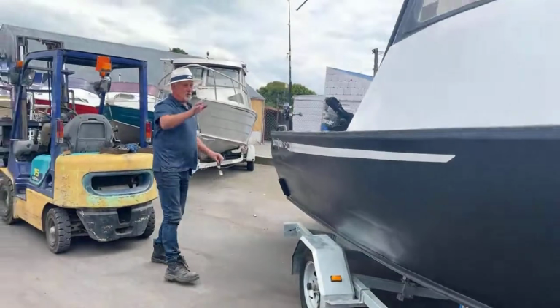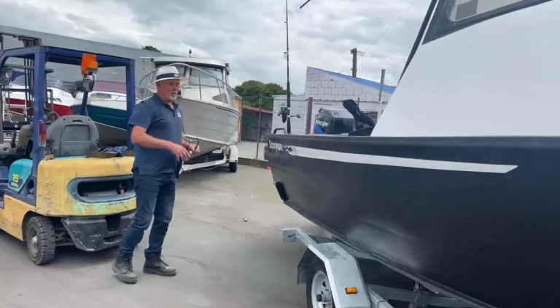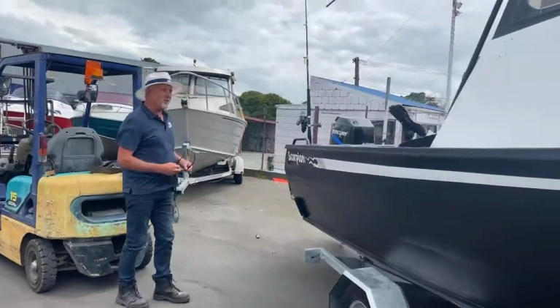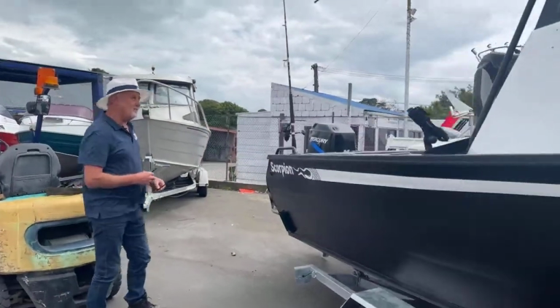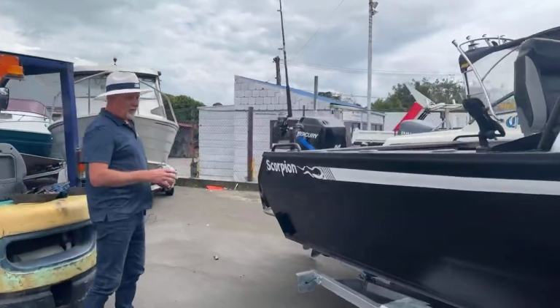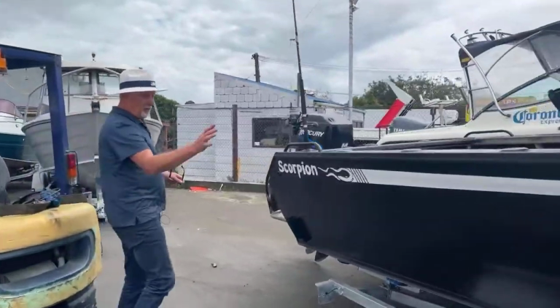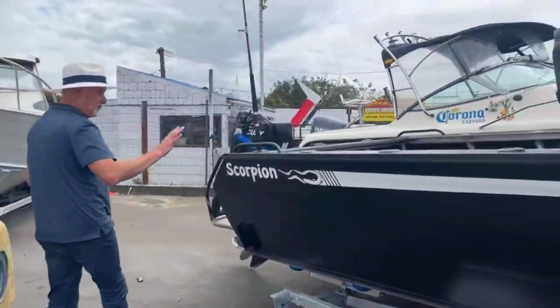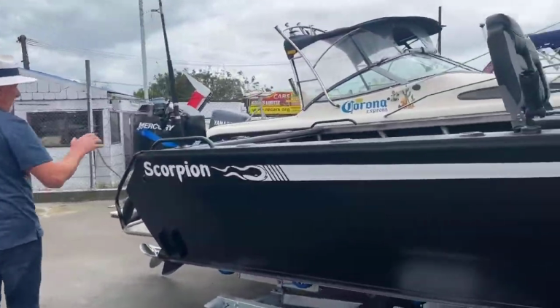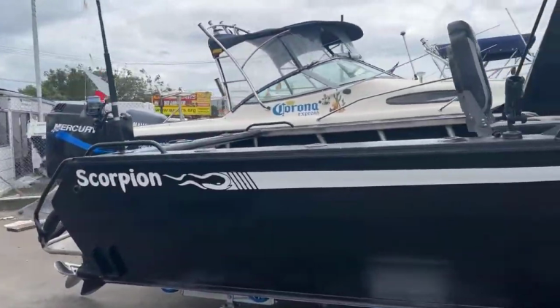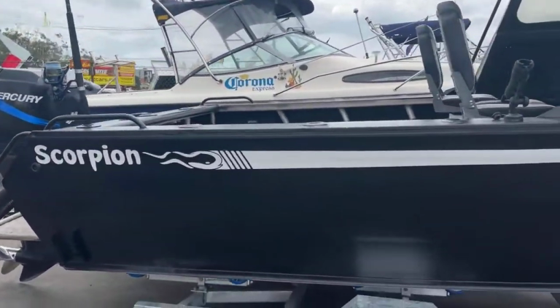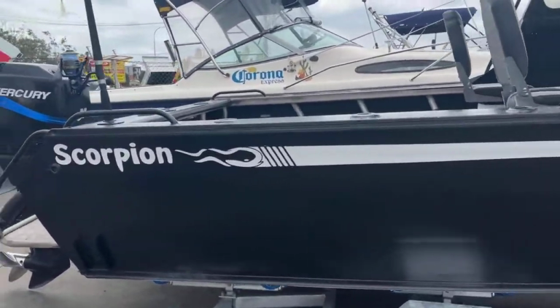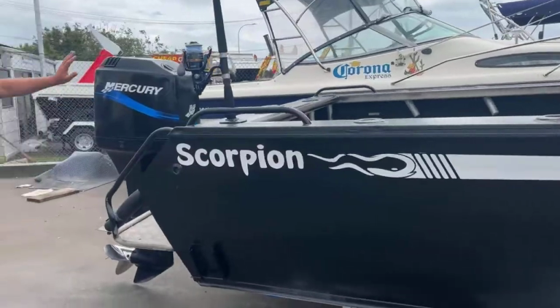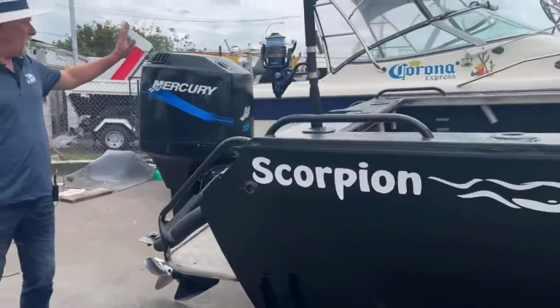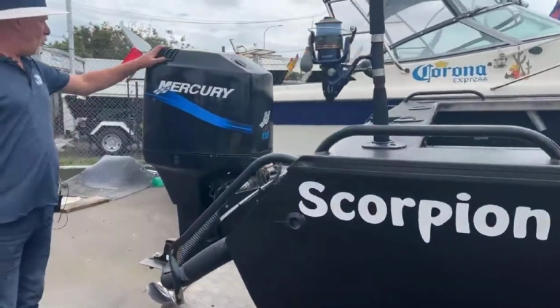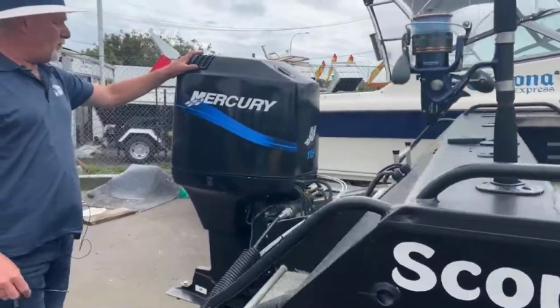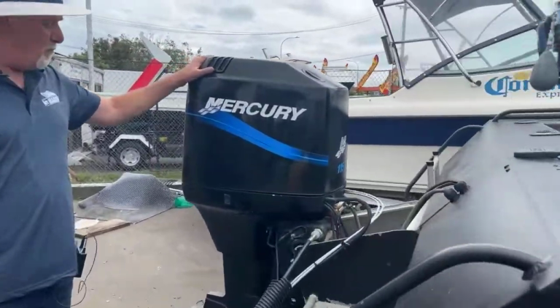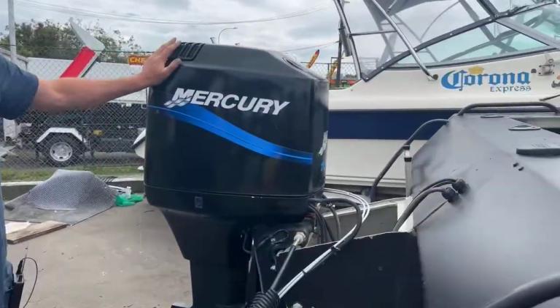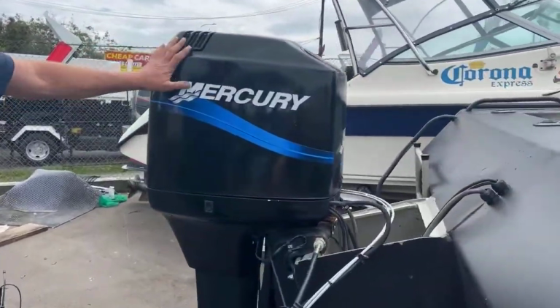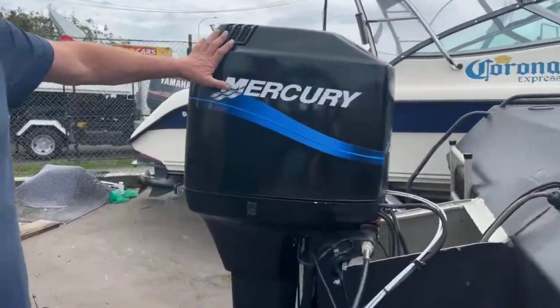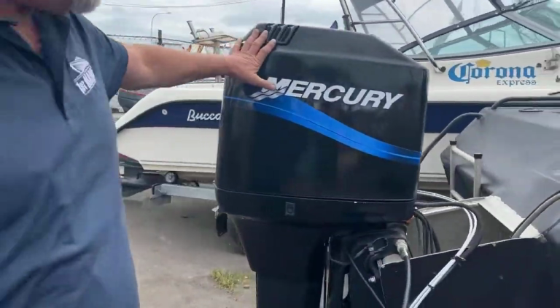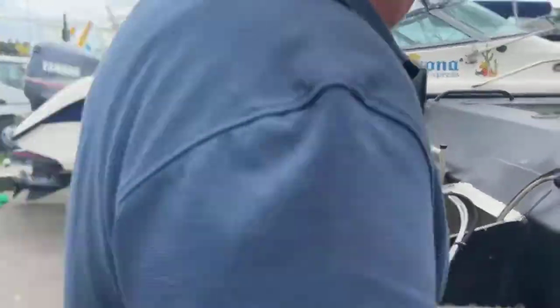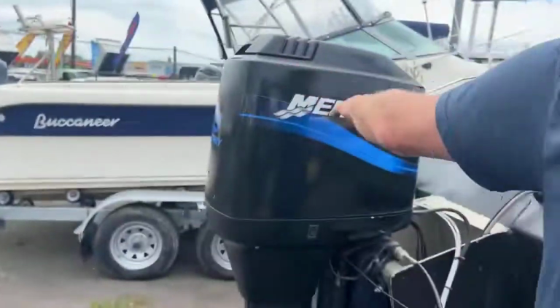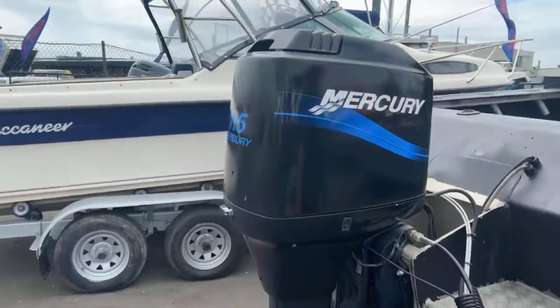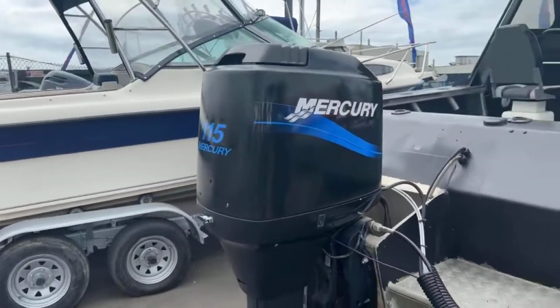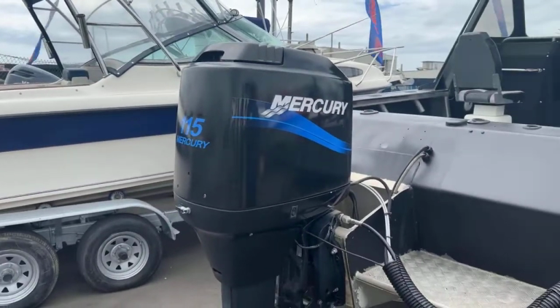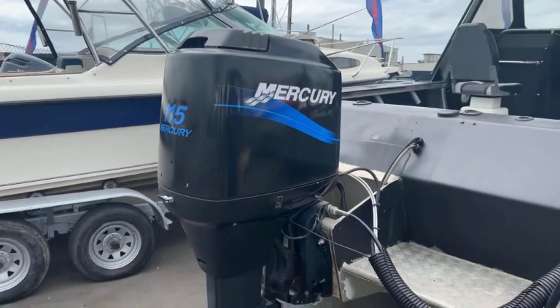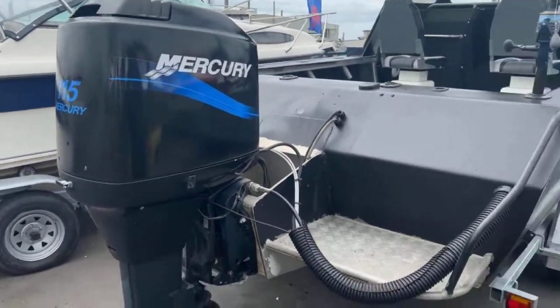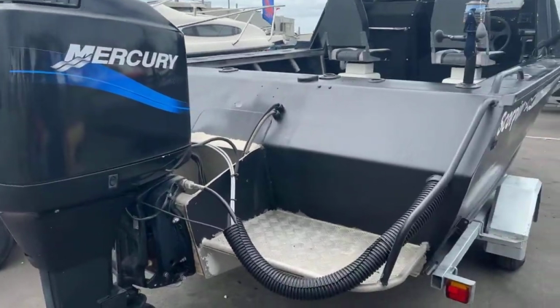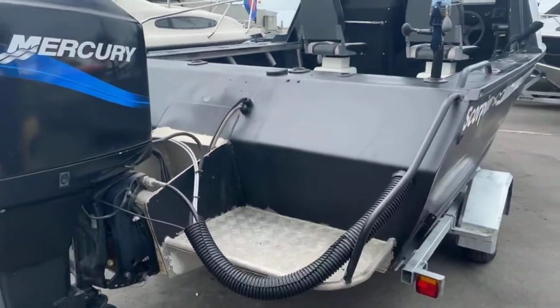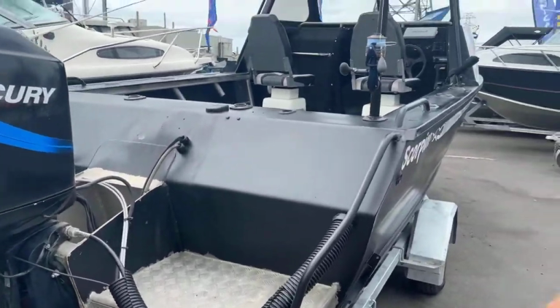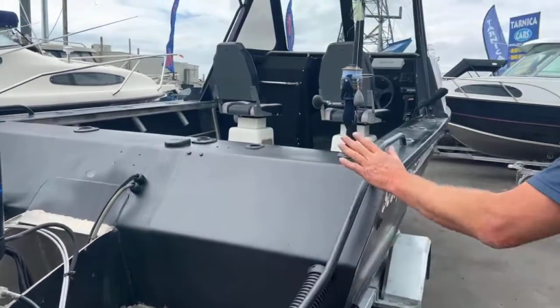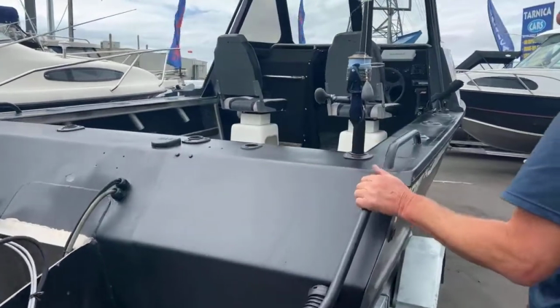As you can see, good looking boat, very nice condition all around. Sitting on the back here we've got a 115 Merc two-stroke — good solid reliable motor, you know, just a flick of a switch and away you go.